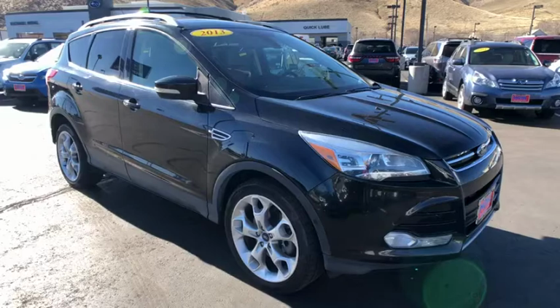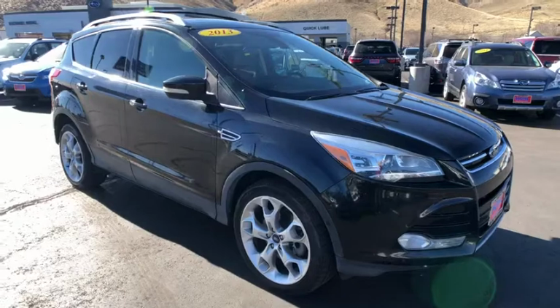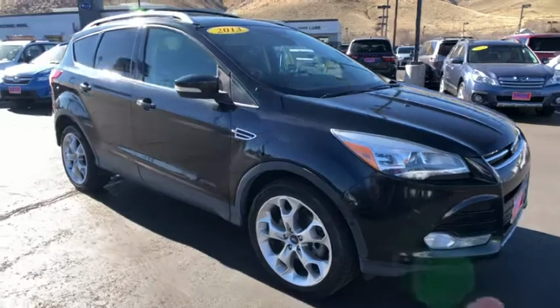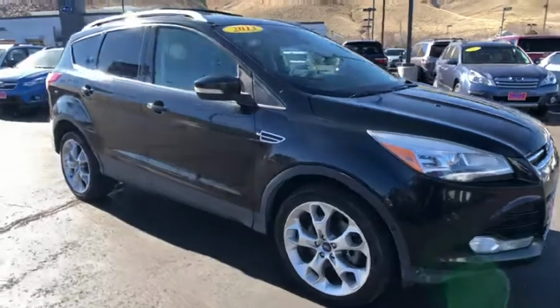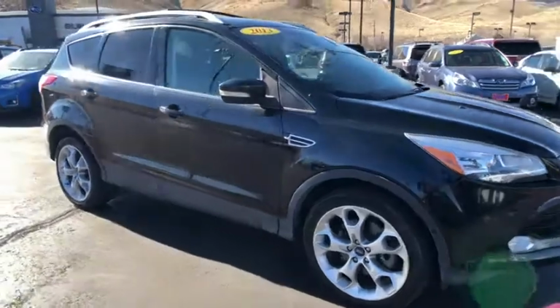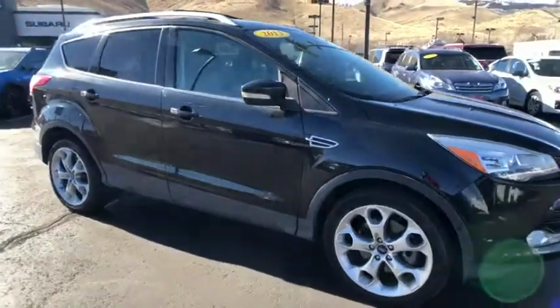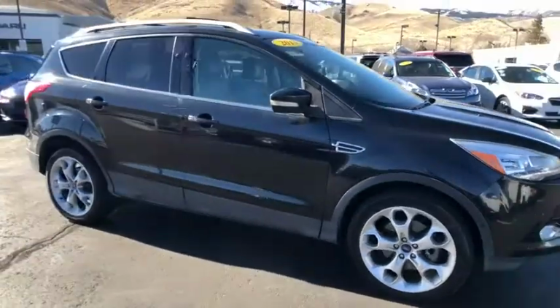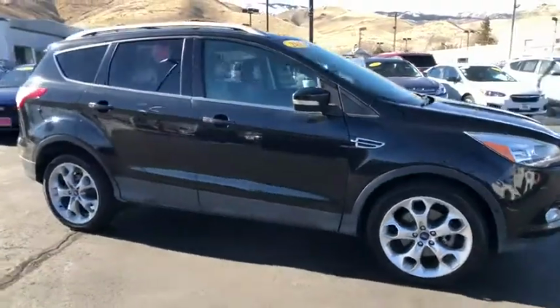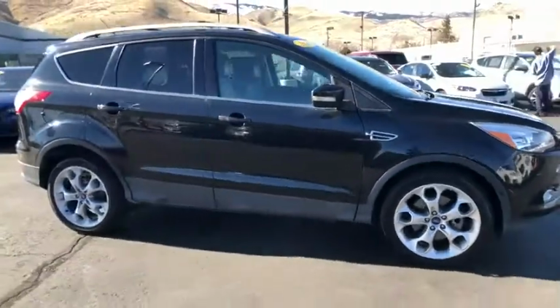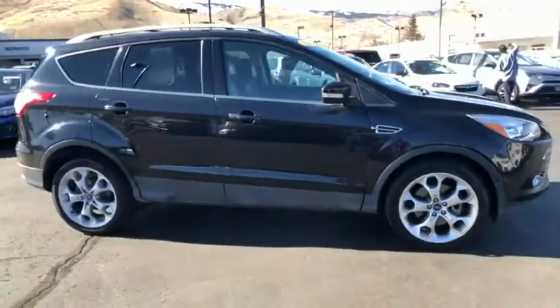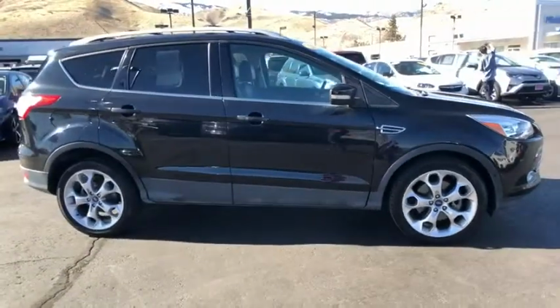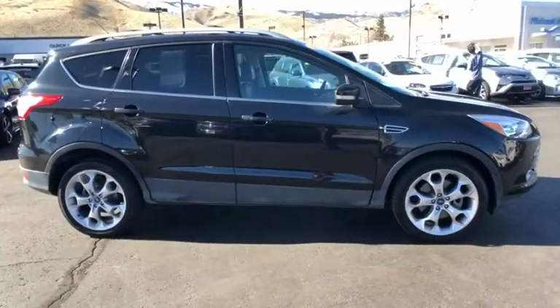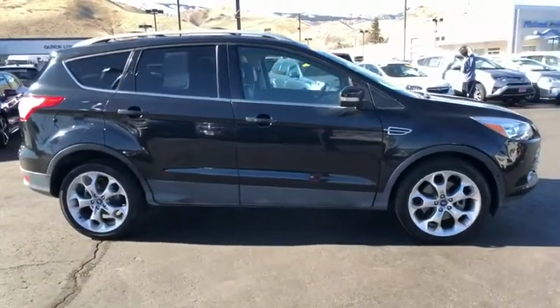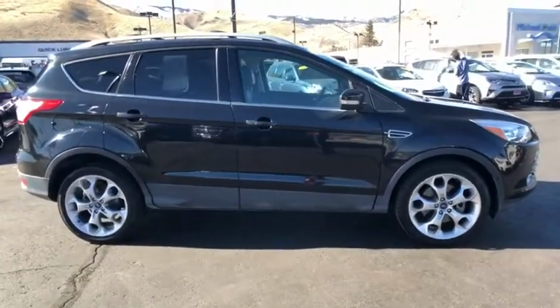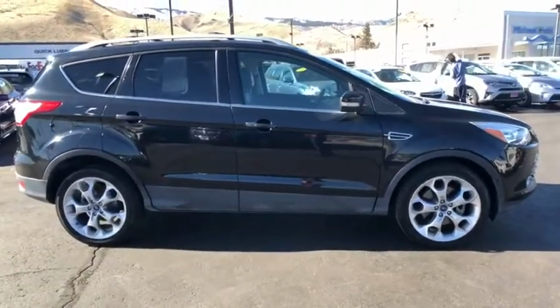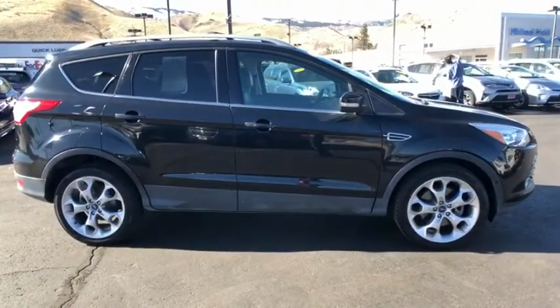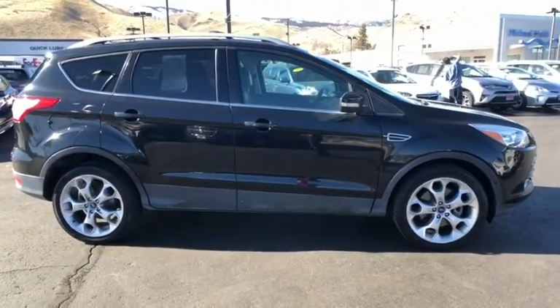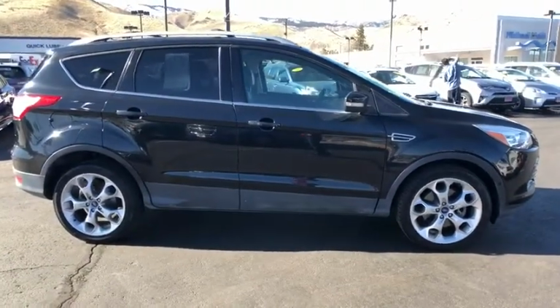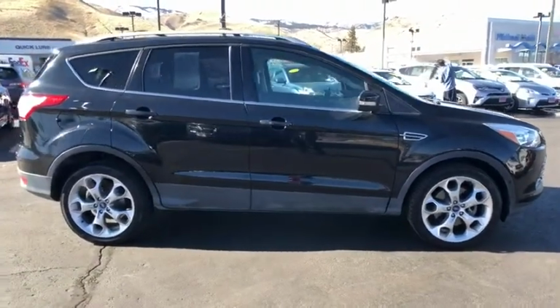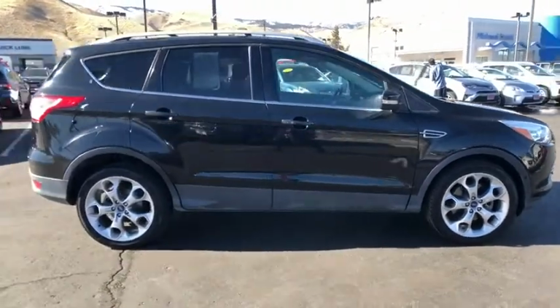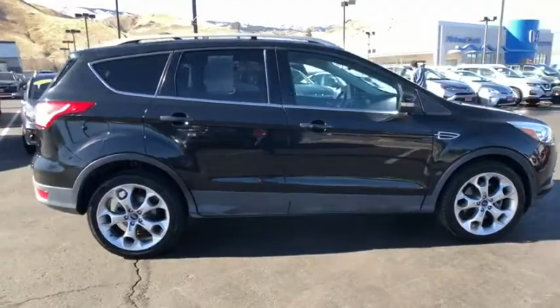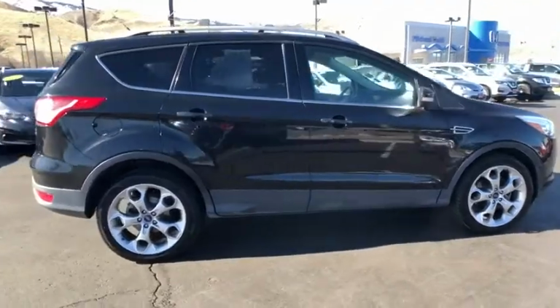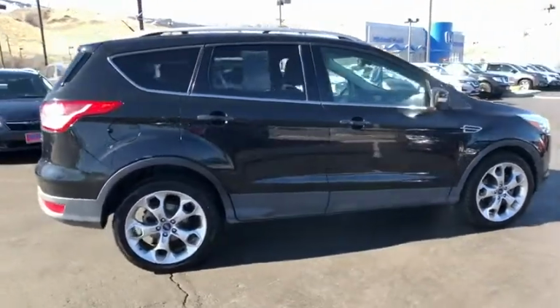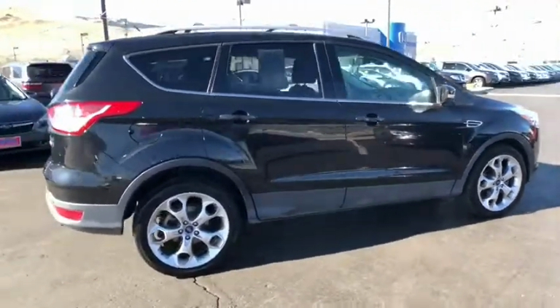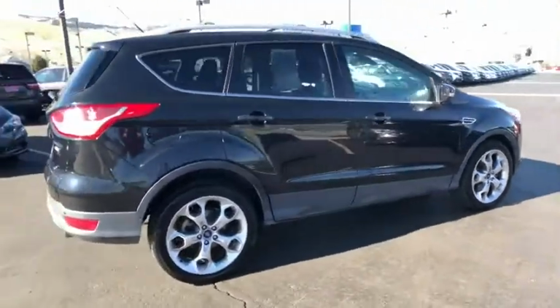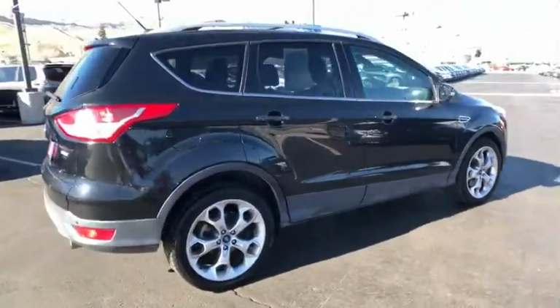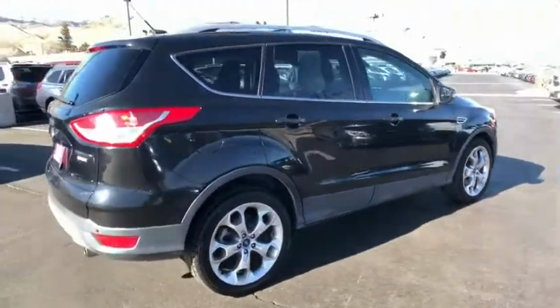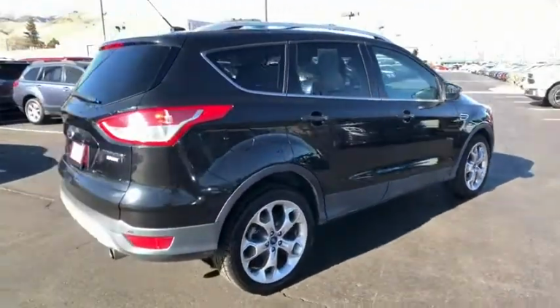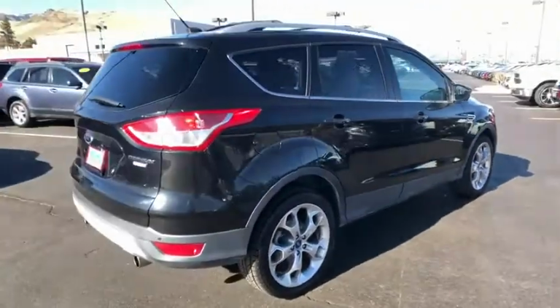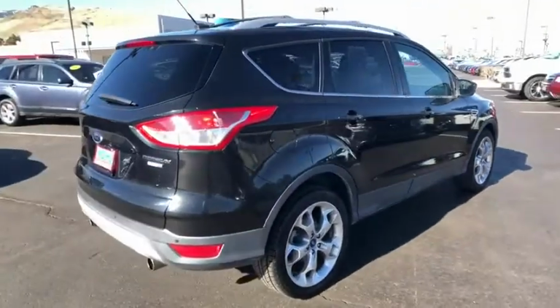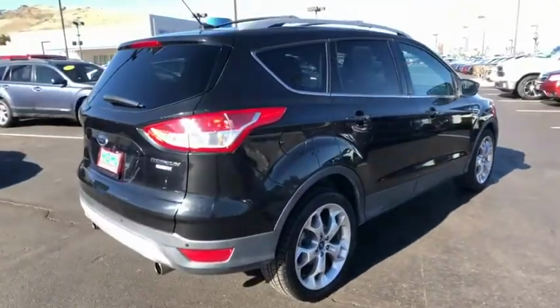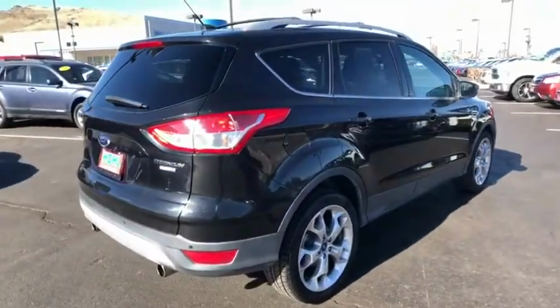Make a great choice today with the 2013 Ford Escape. Gas engines flex, tow, sip and go with Ford Escape.